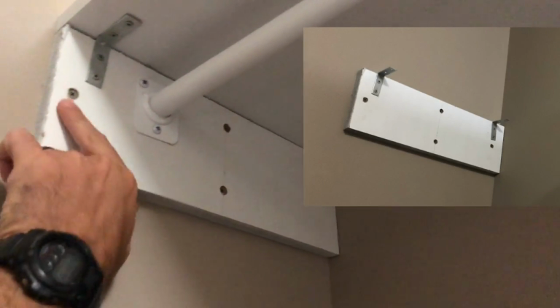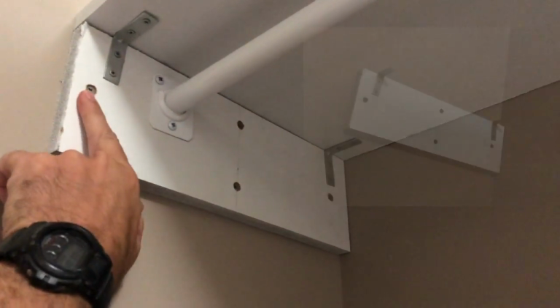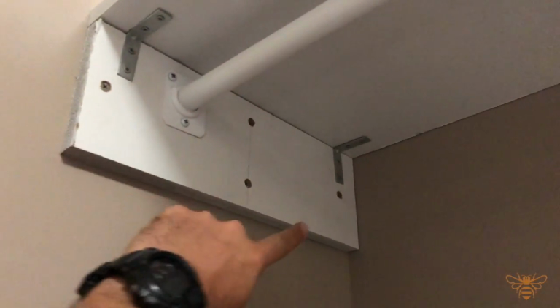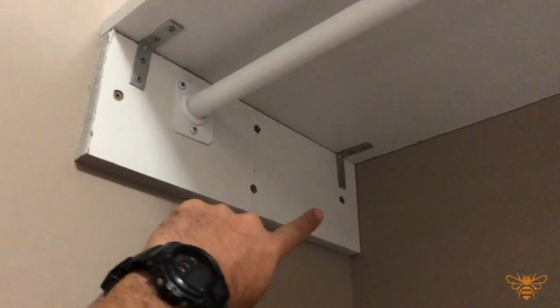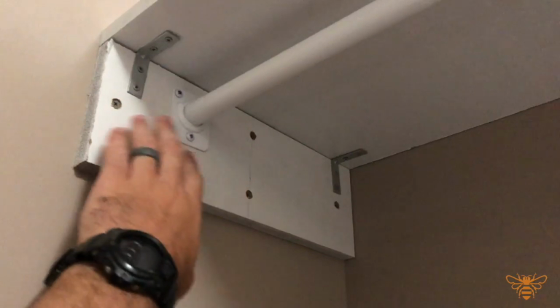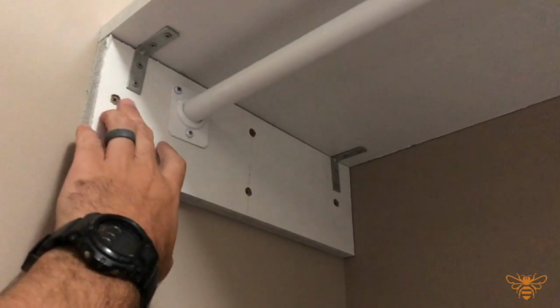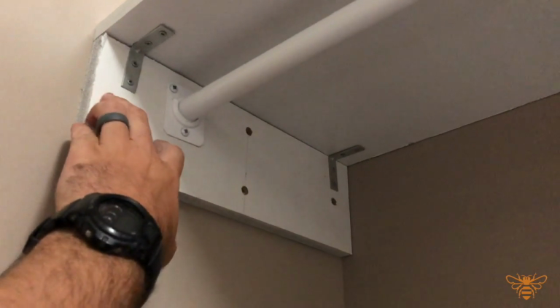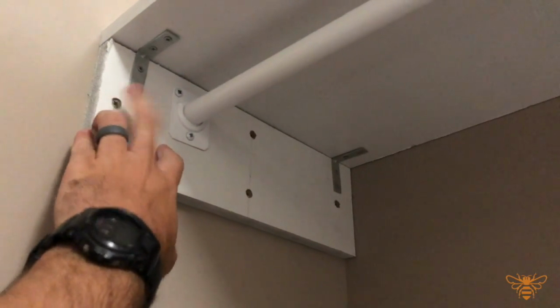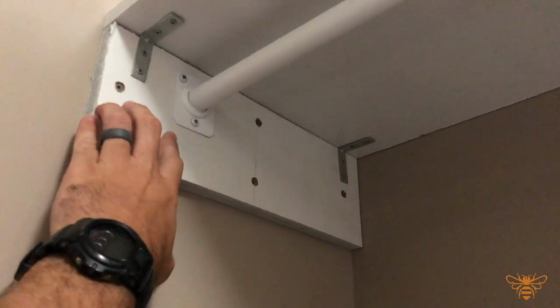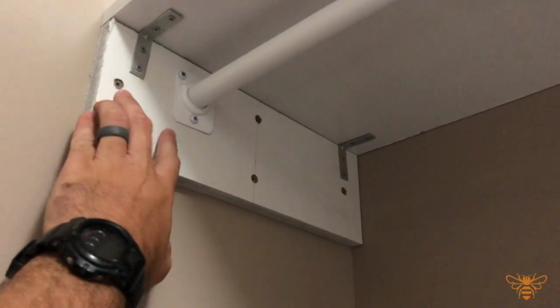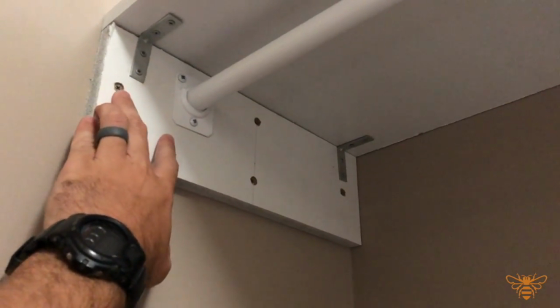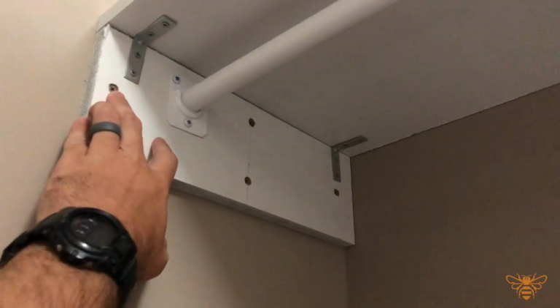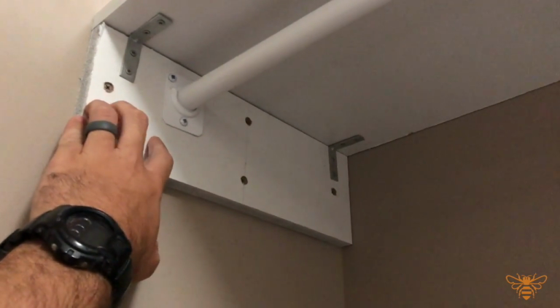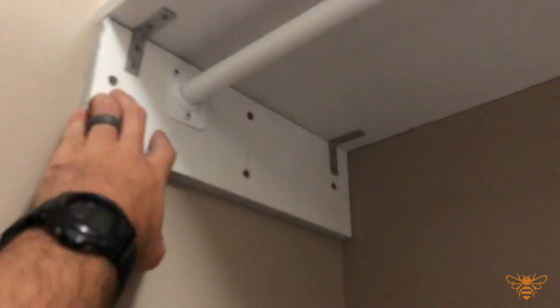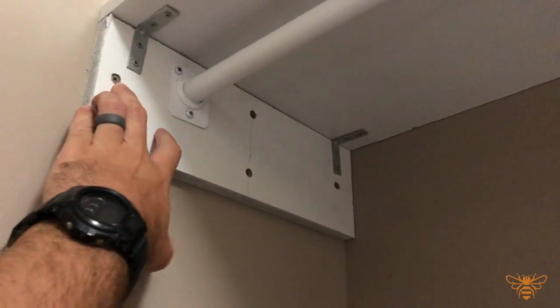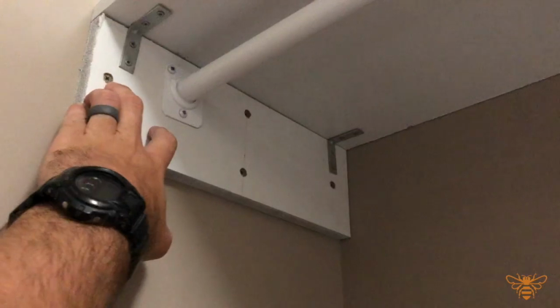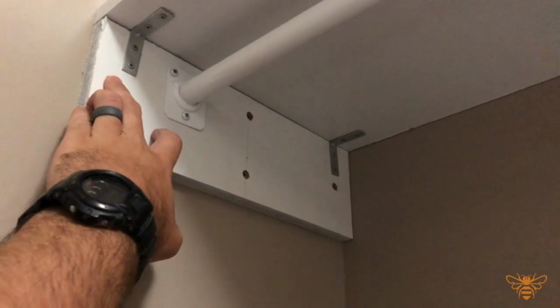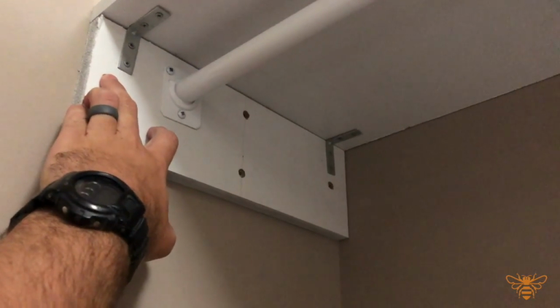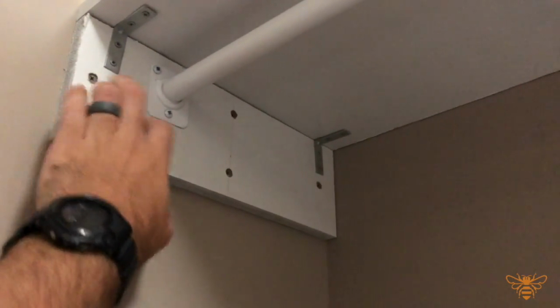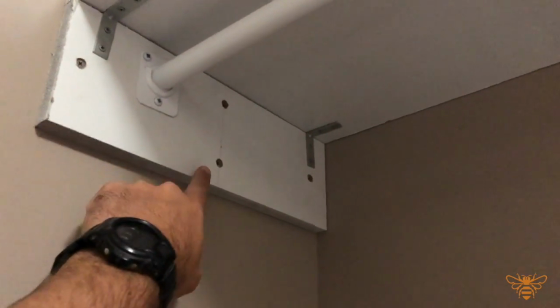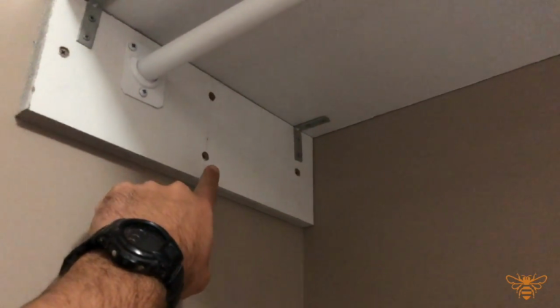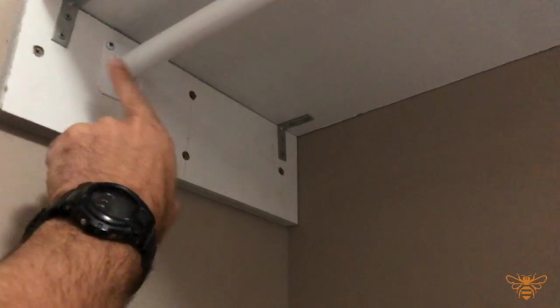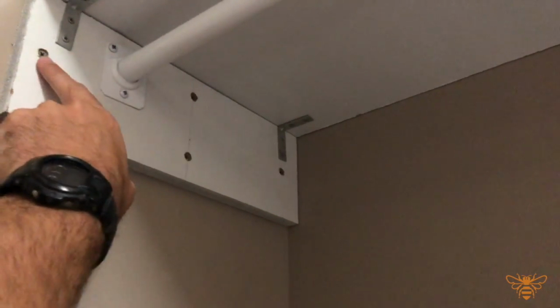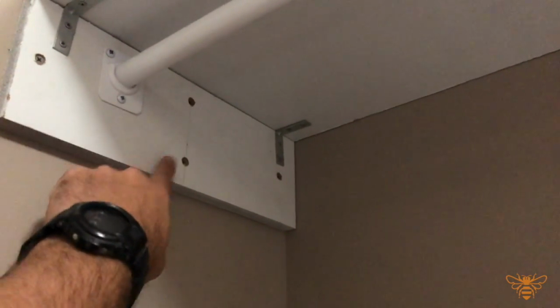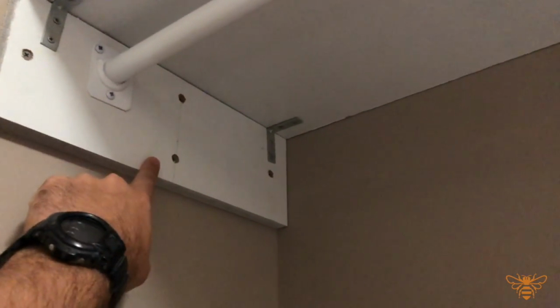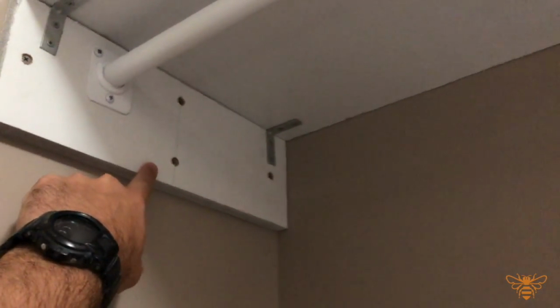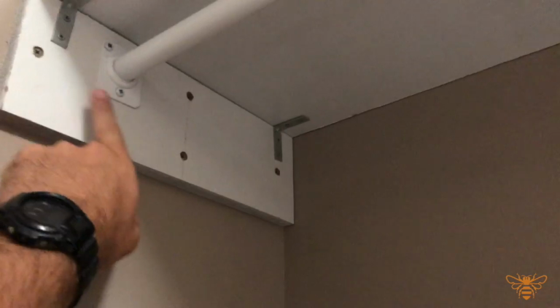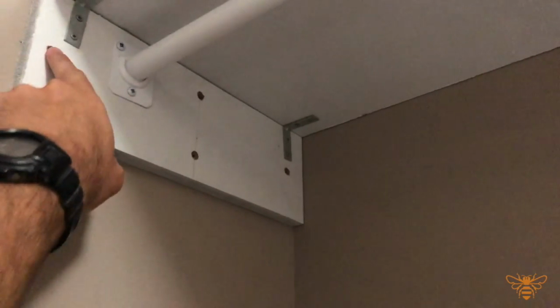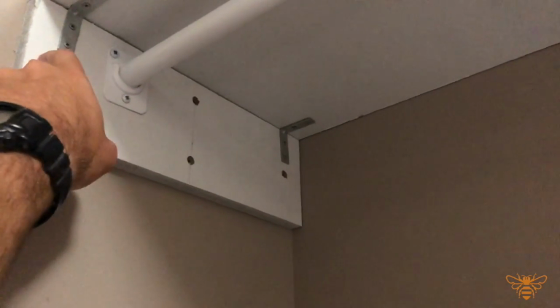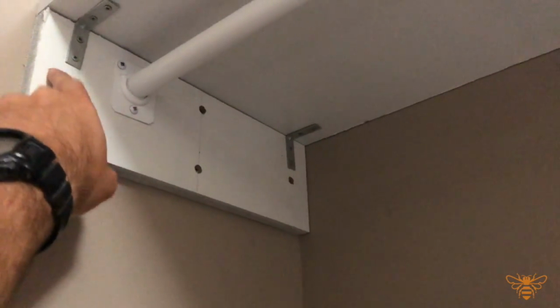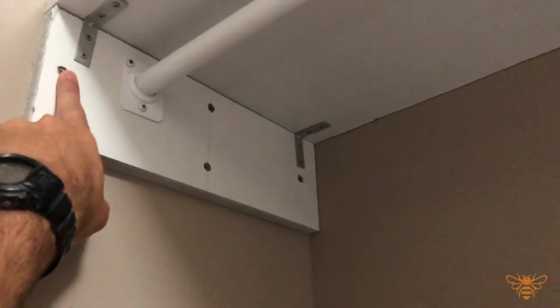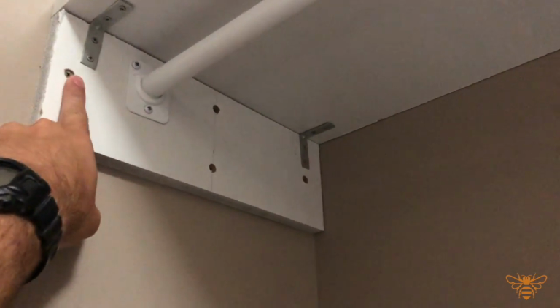I also put two anchors into the drywall — these are 75-pound-each anchors. Then I went back into the shop and pre-drilled these holes and countersunk them.